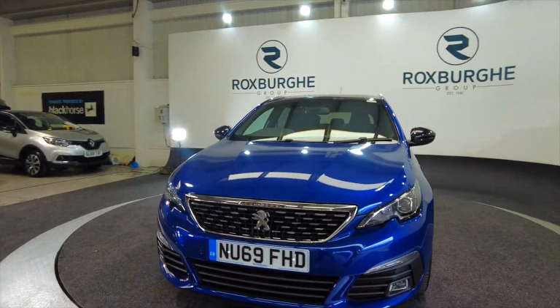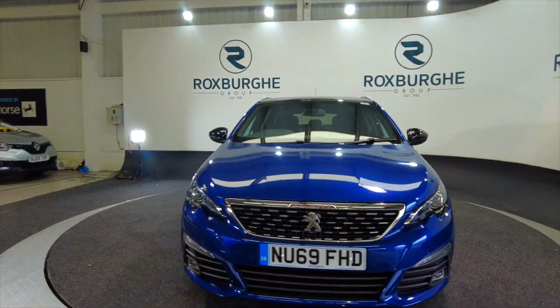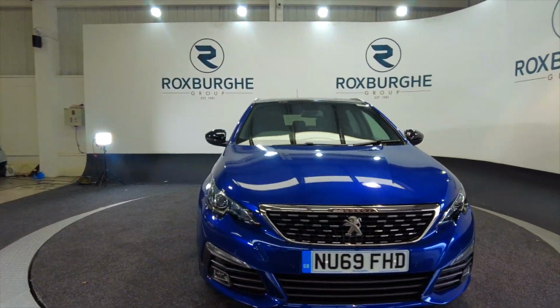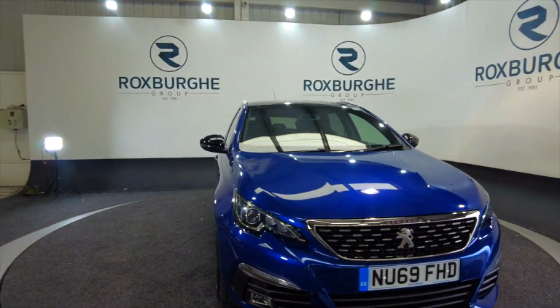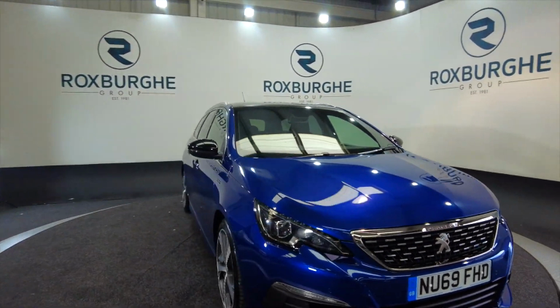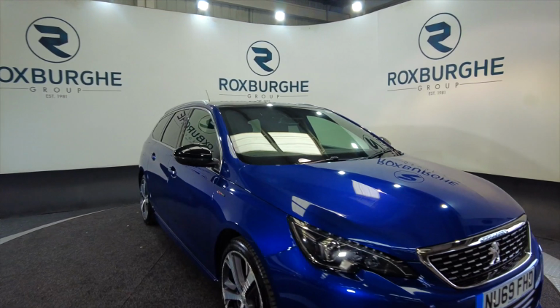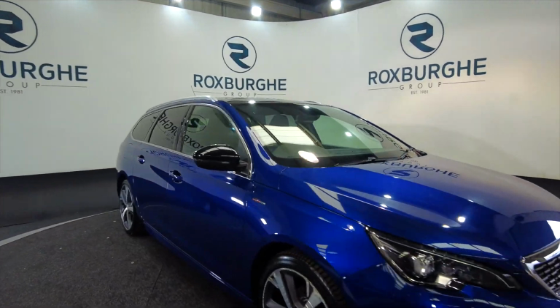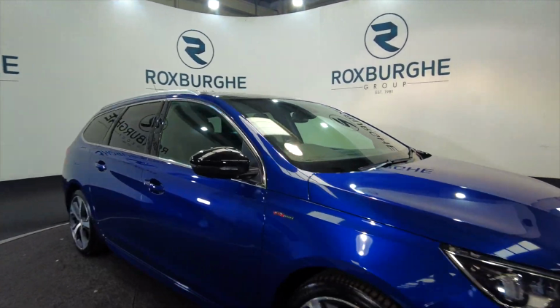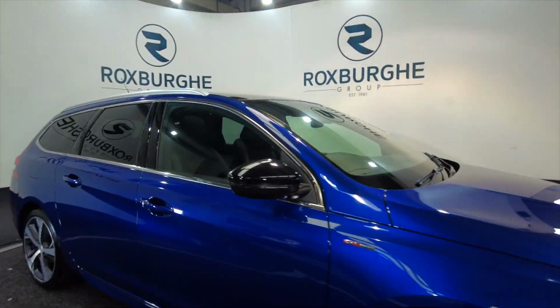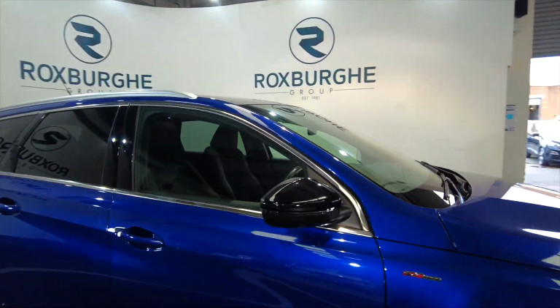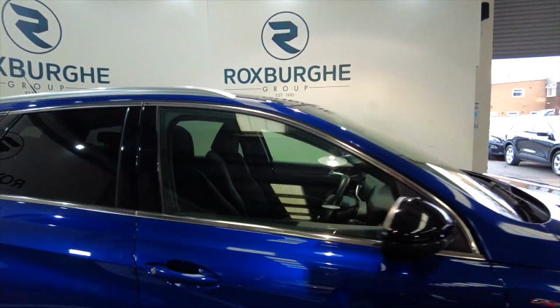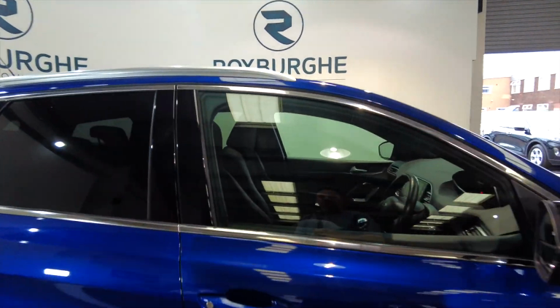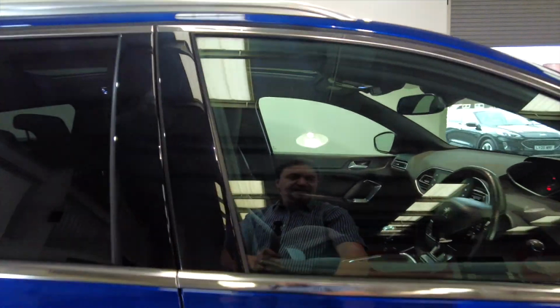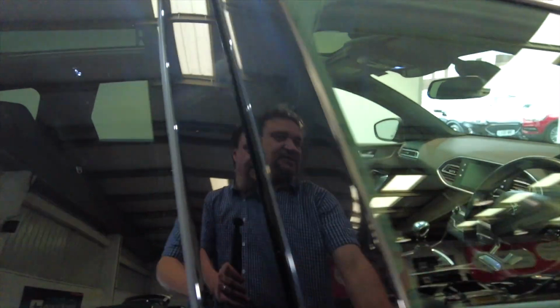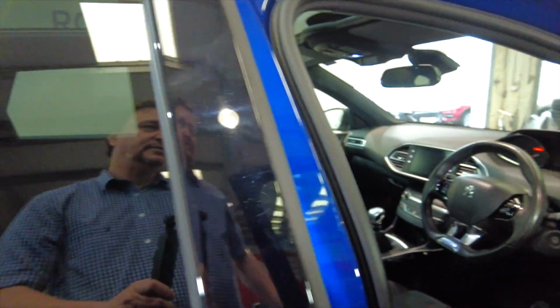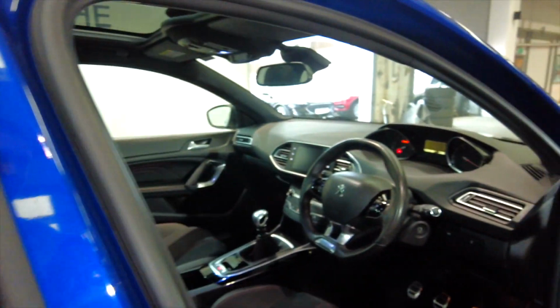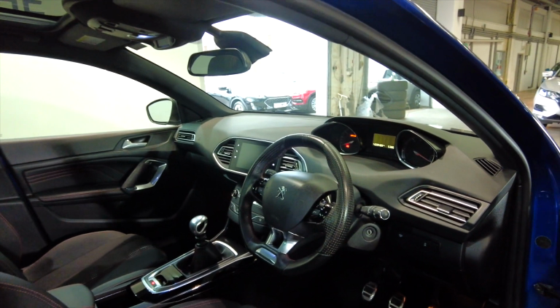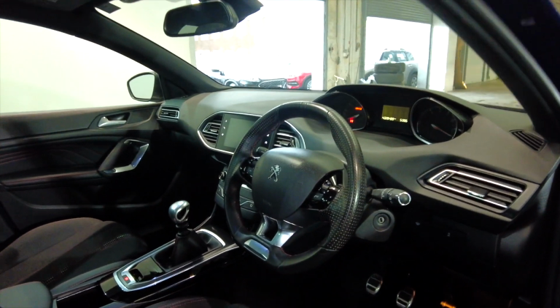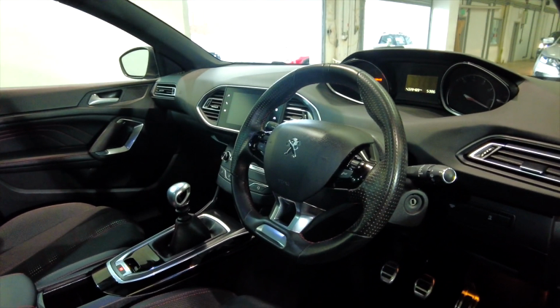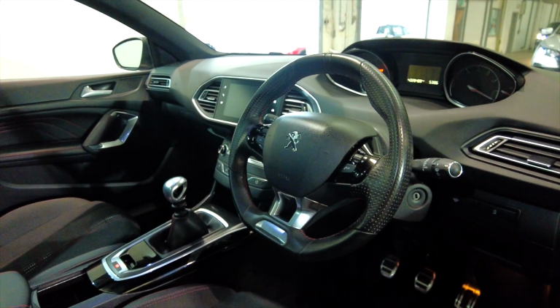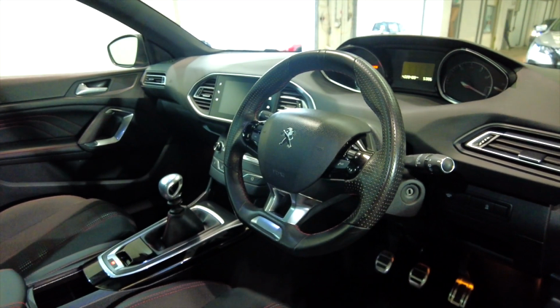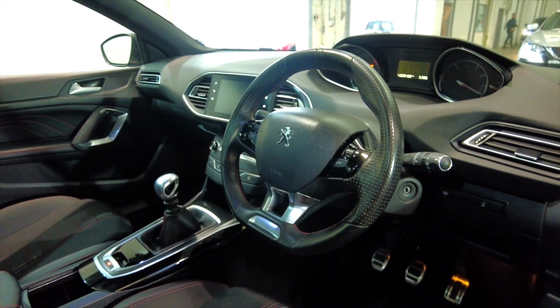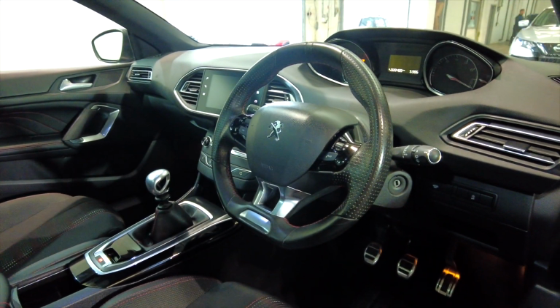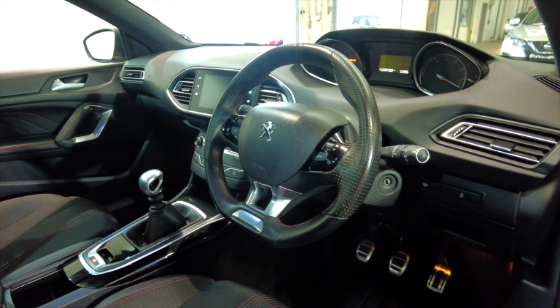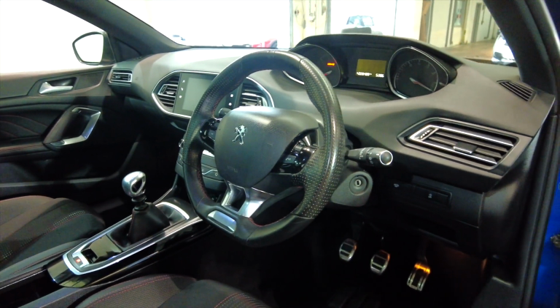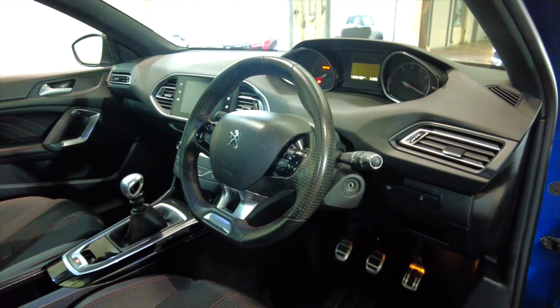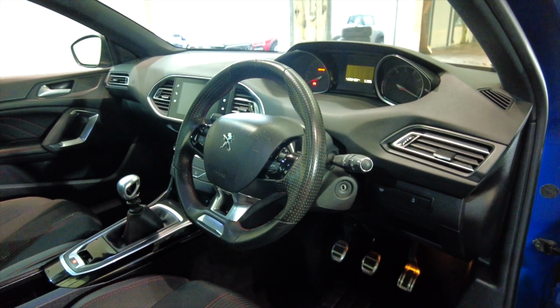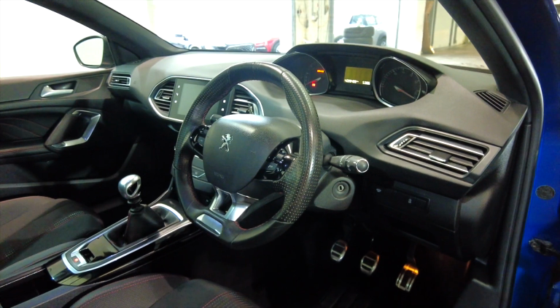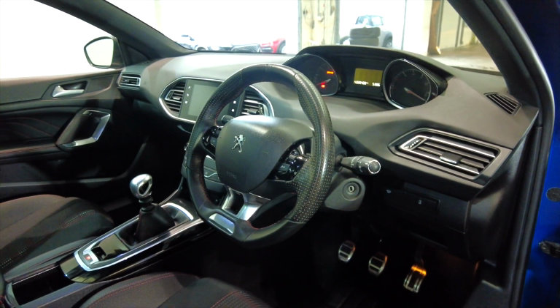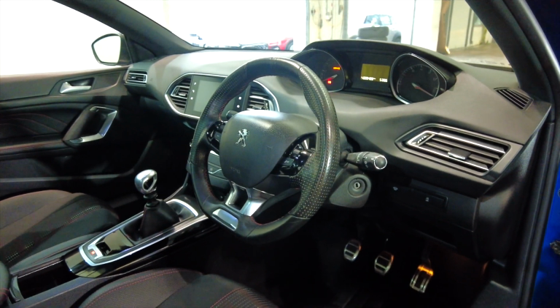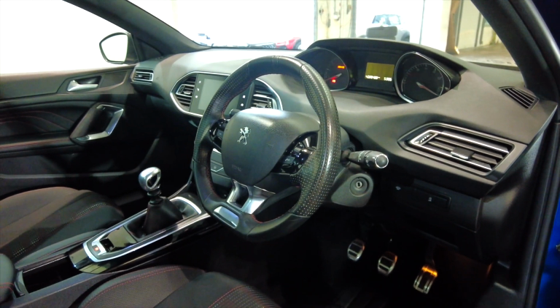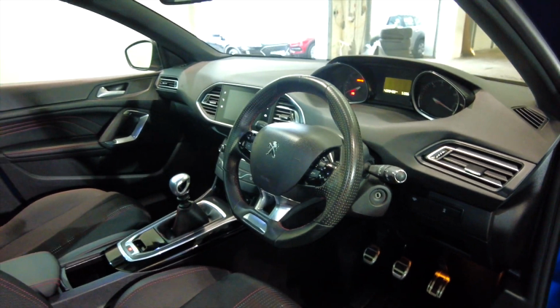LED daytime running lights, the car has got parking sensors all round and indicators on the wing mirrors. Really nice sport style seats, and this car has only done 28,489 miles, so not very many miles at all.